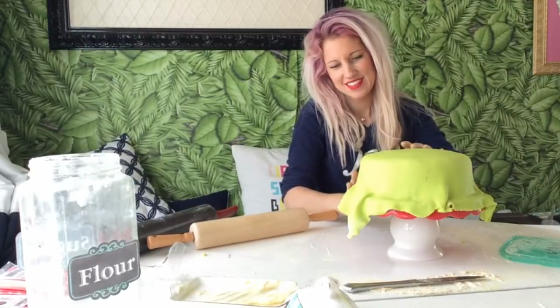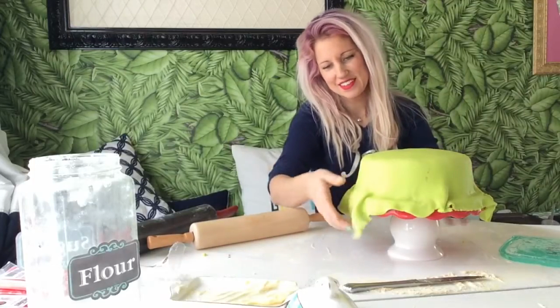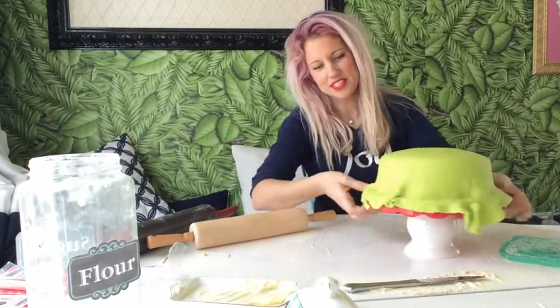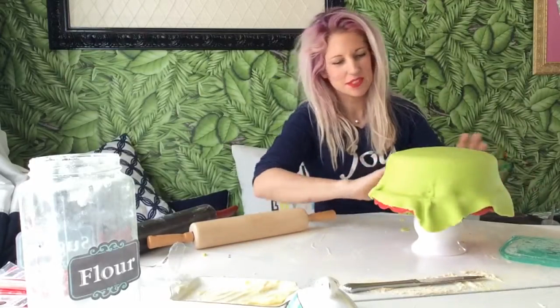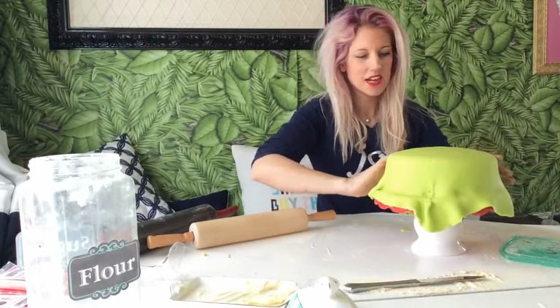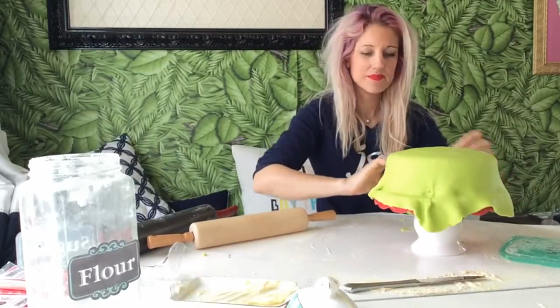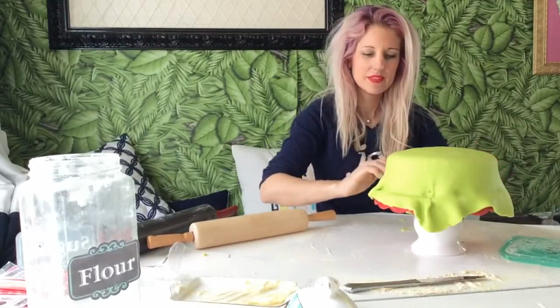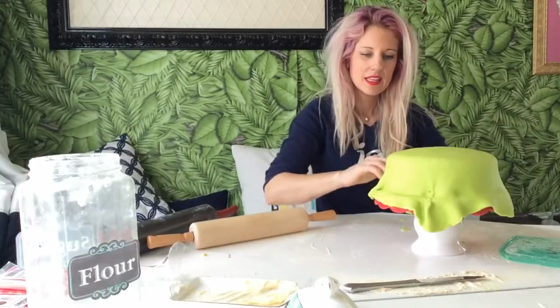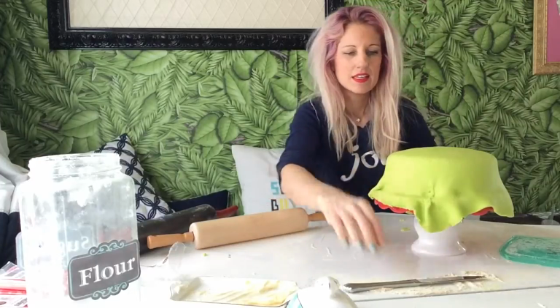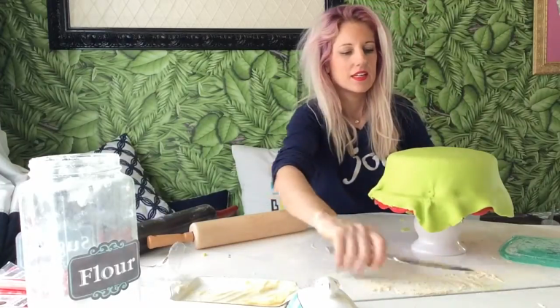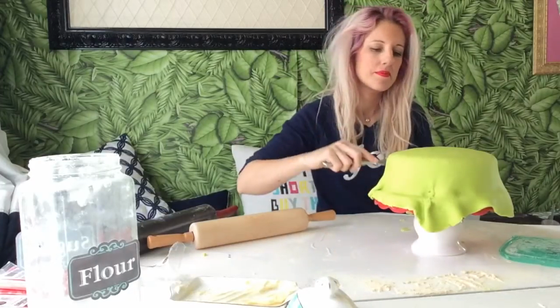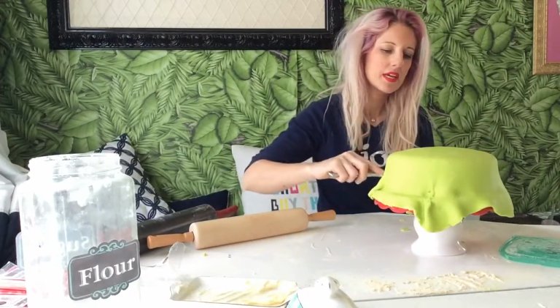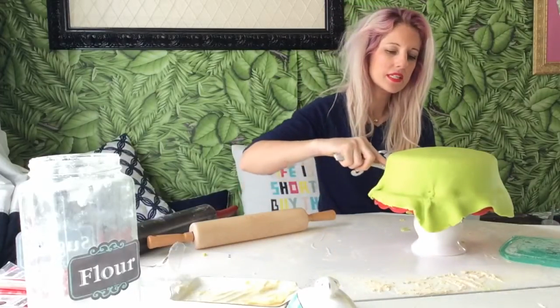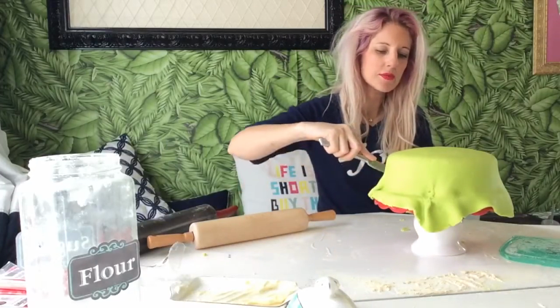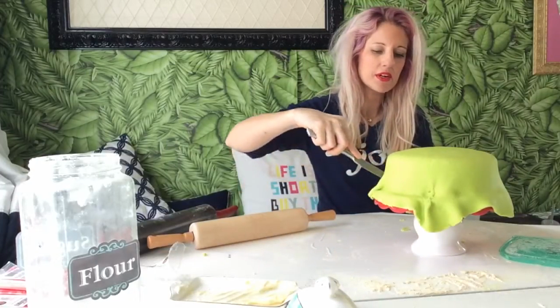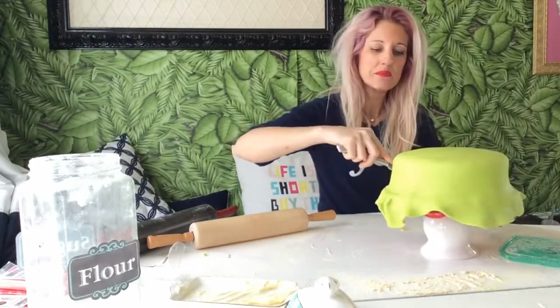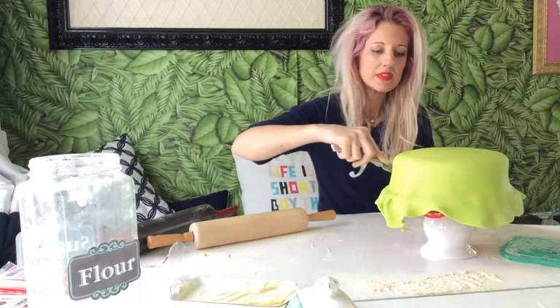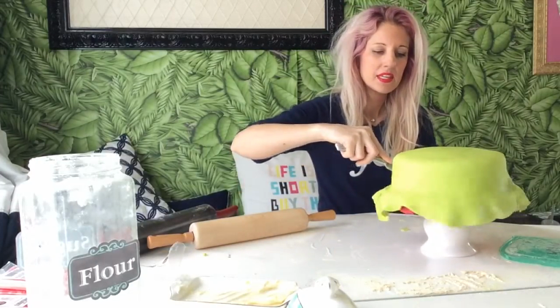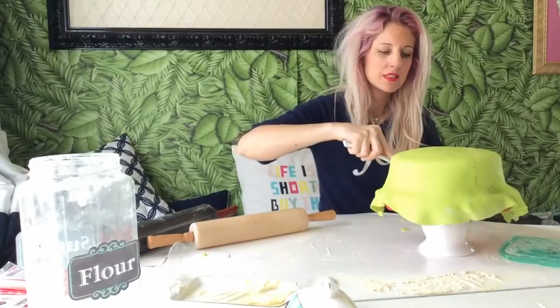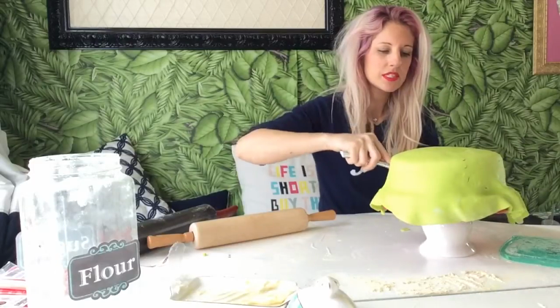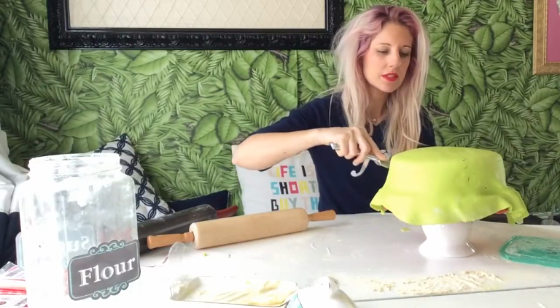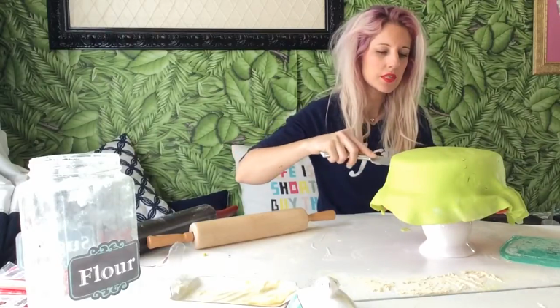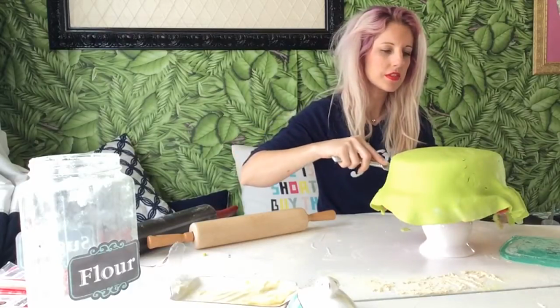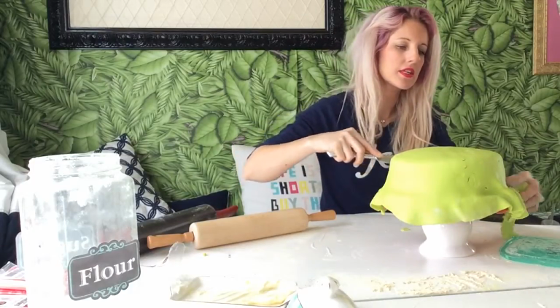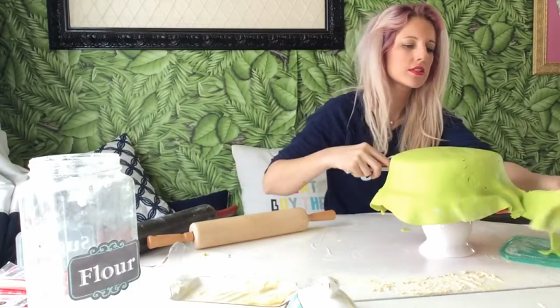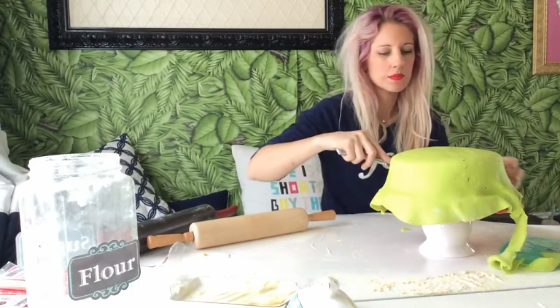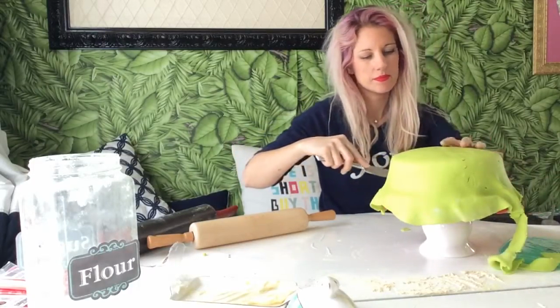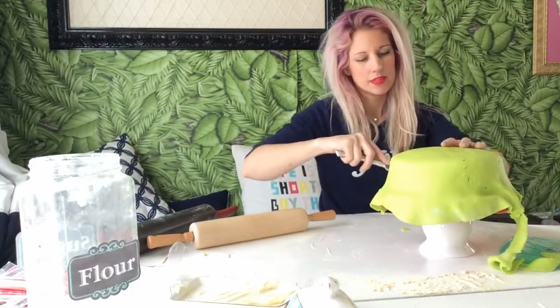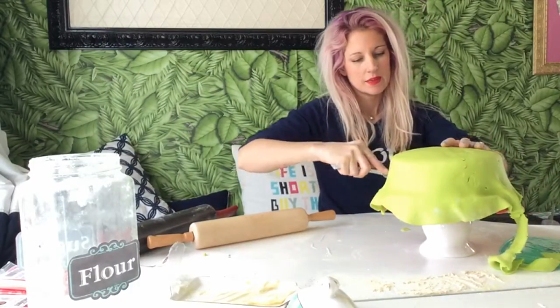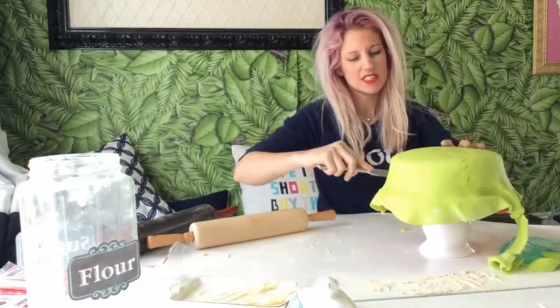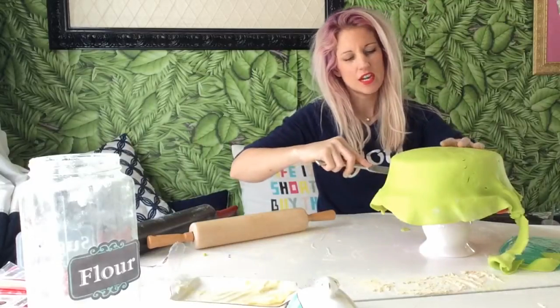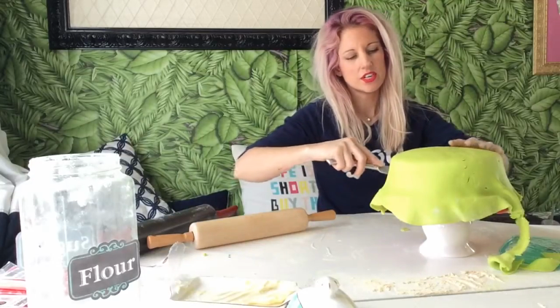The fondant seems a little dry. I would say next time we might make our own as opposed to getting some at the store, because I feel like at the store maybe it gets dried out on the shelf.